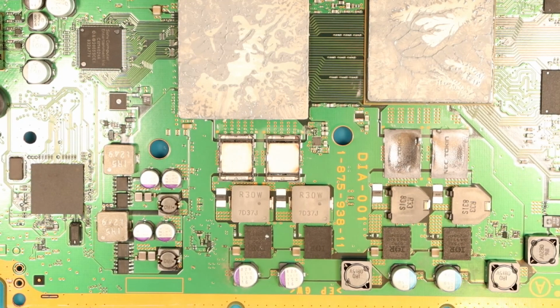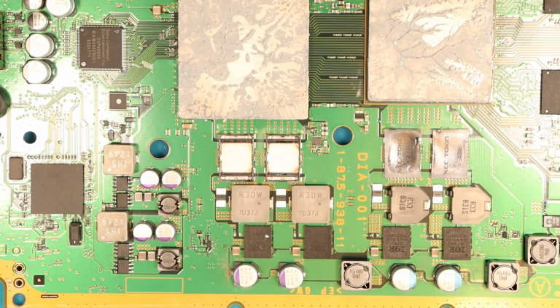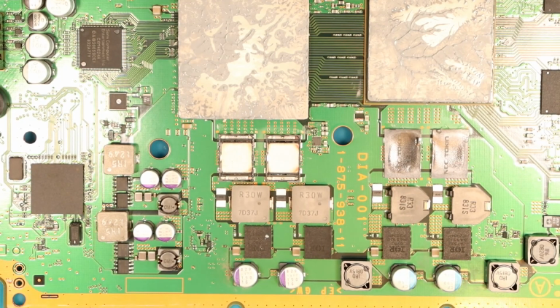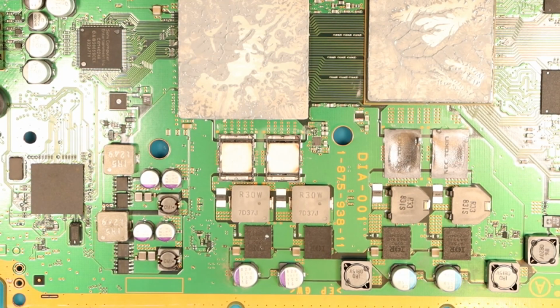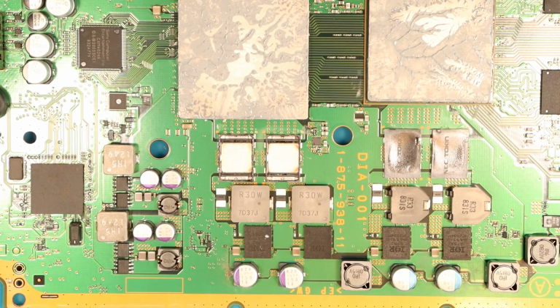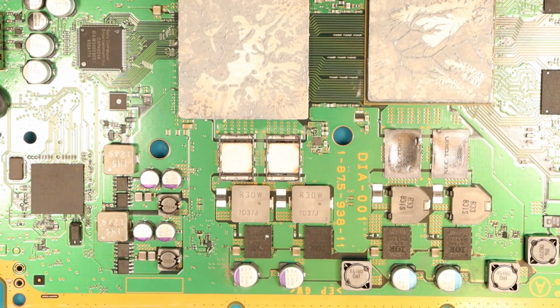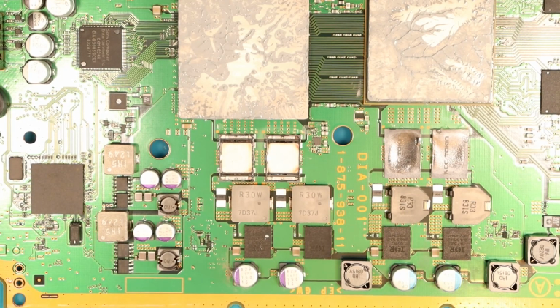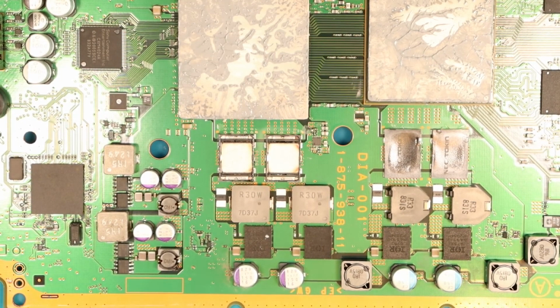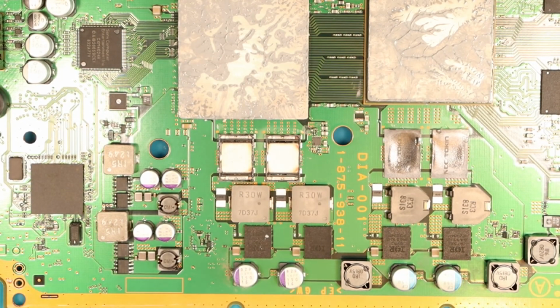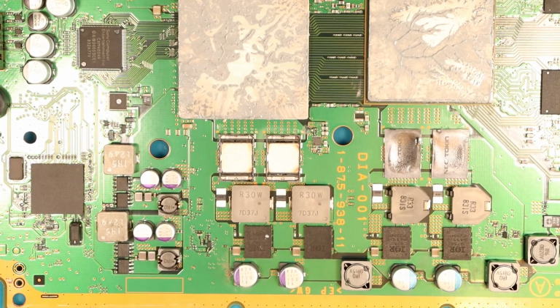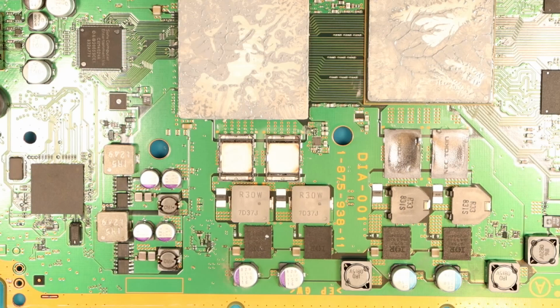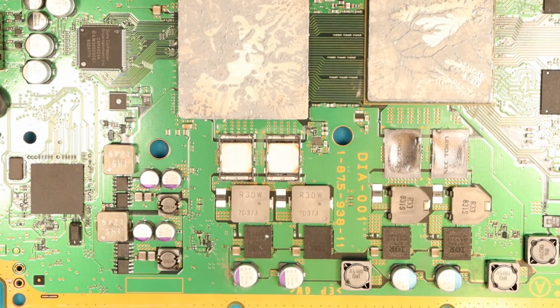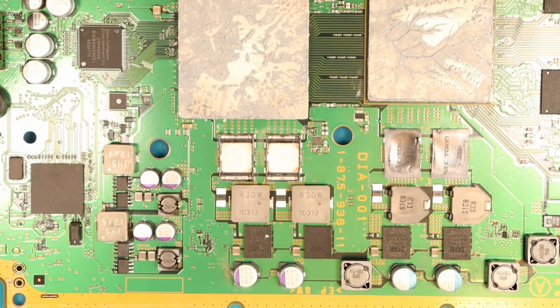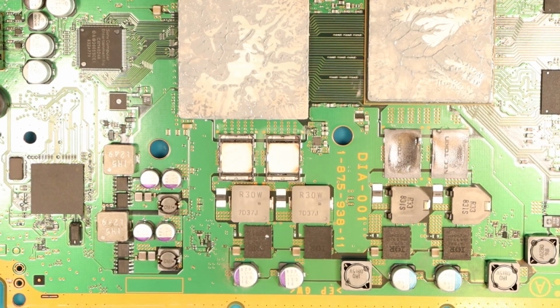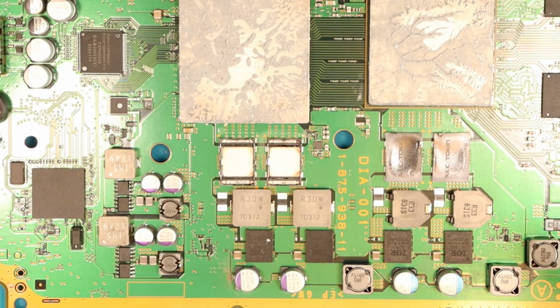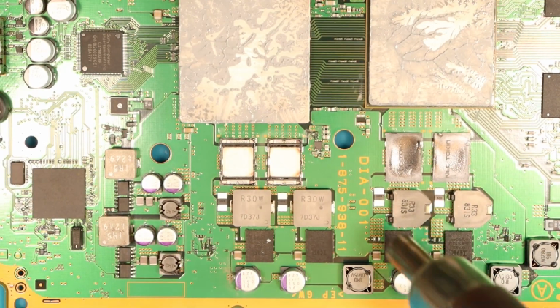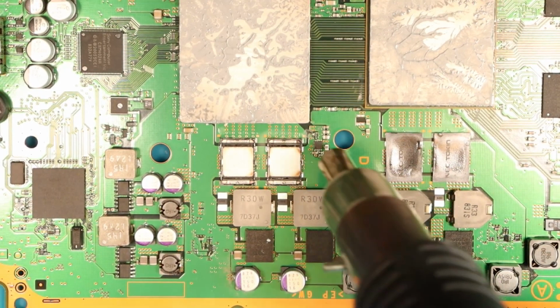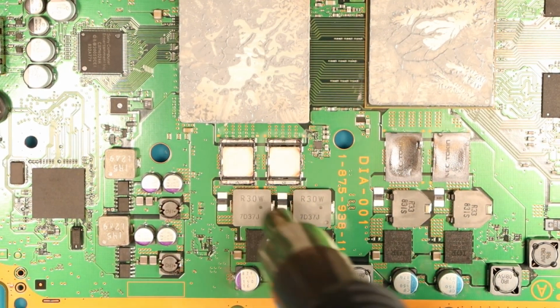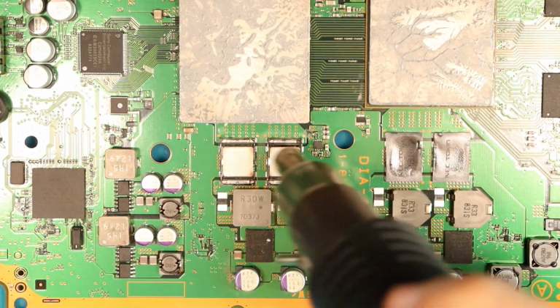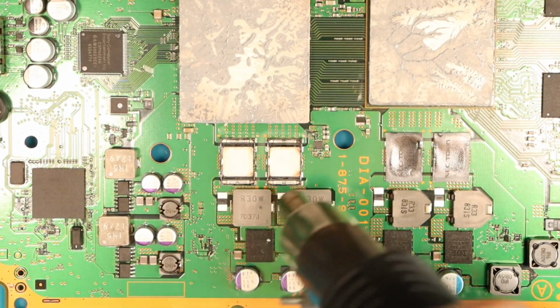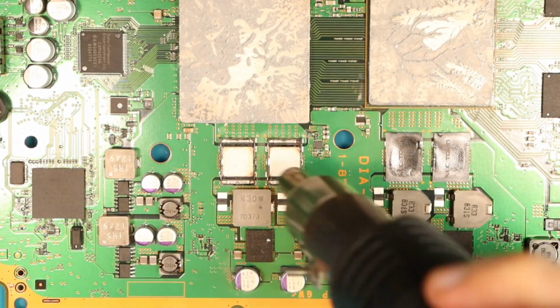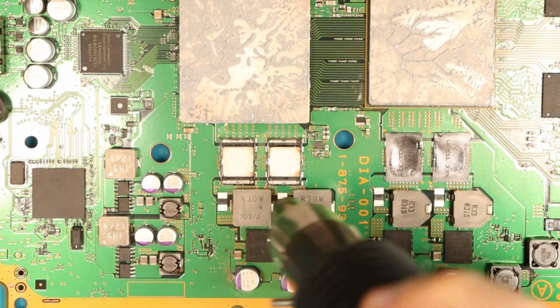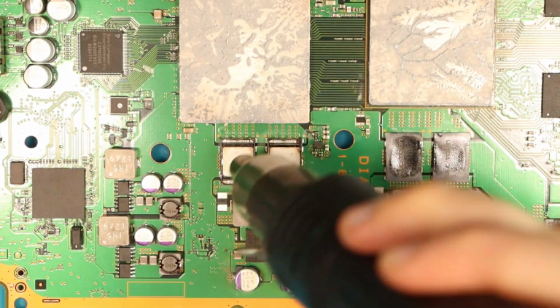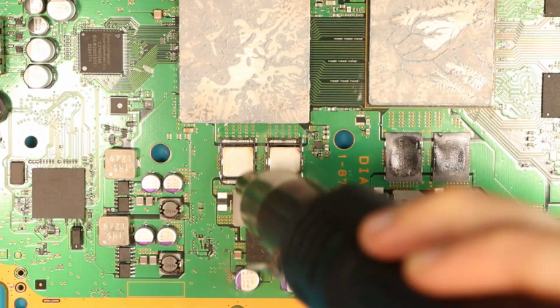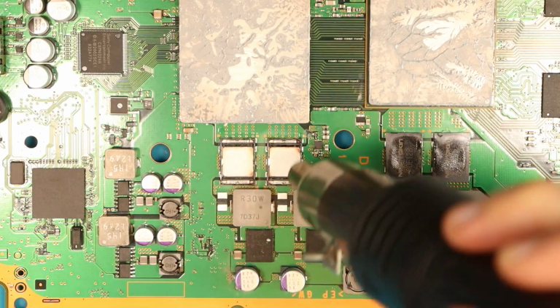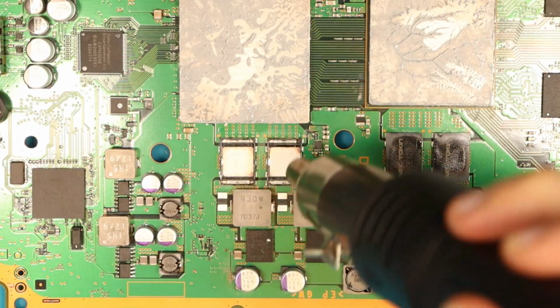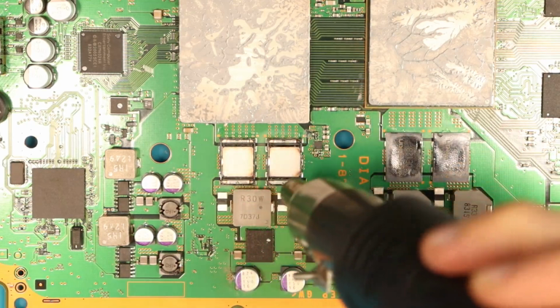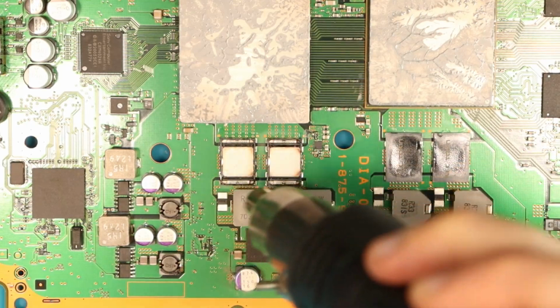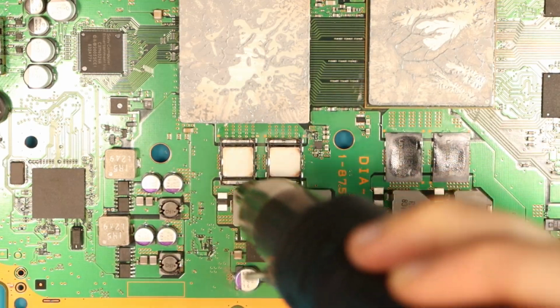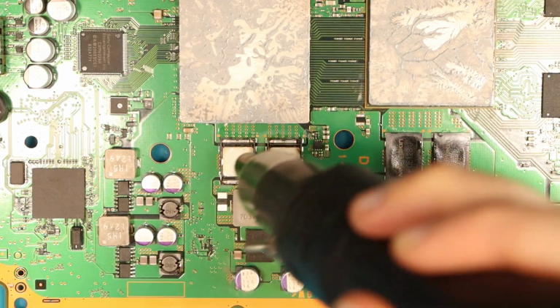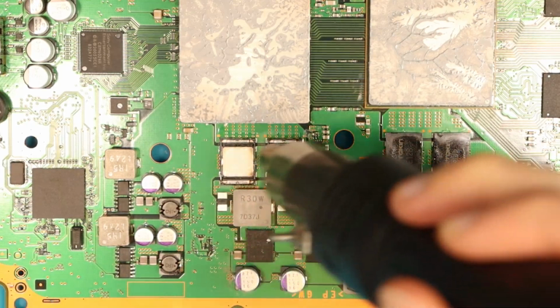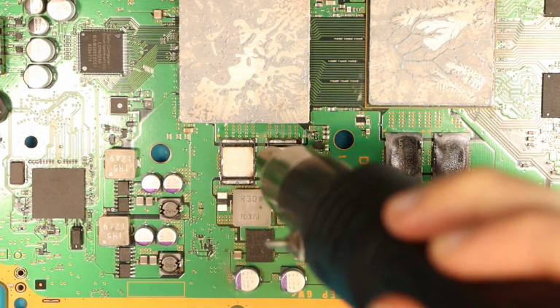I'll apply some flux in a second, but not straight away — I just want to heat up the board first. The PS3 from my understanding takes a very, very long time to get hot.